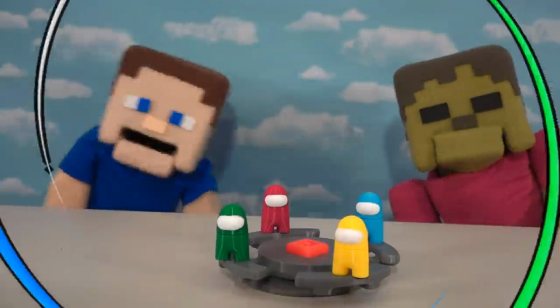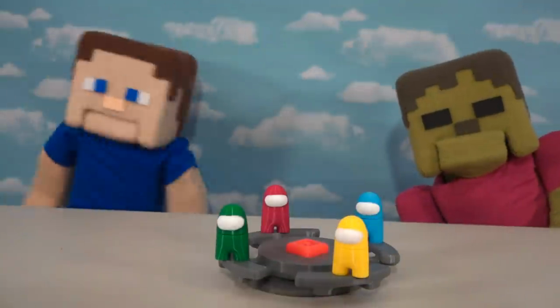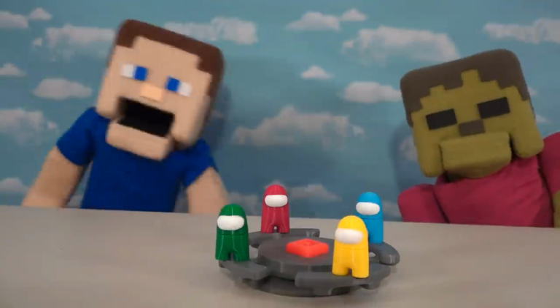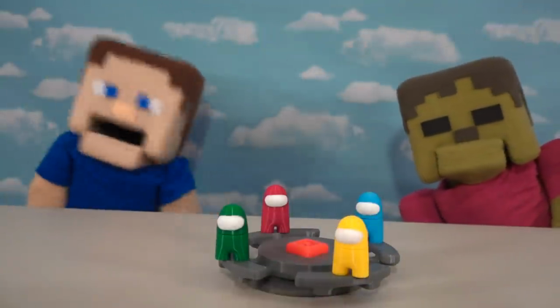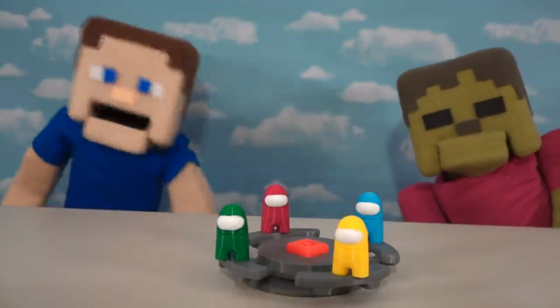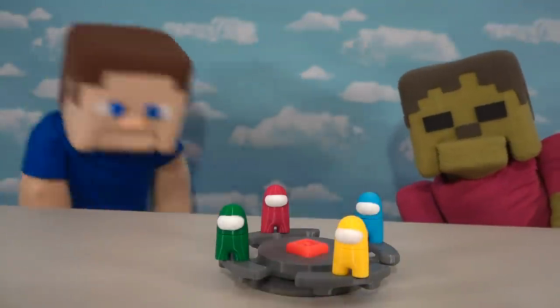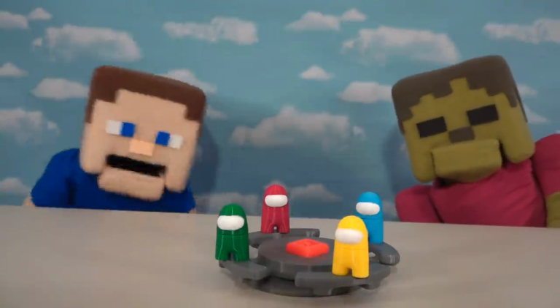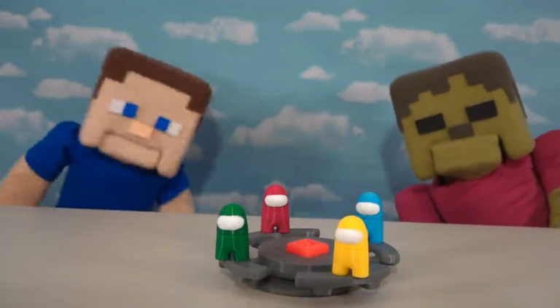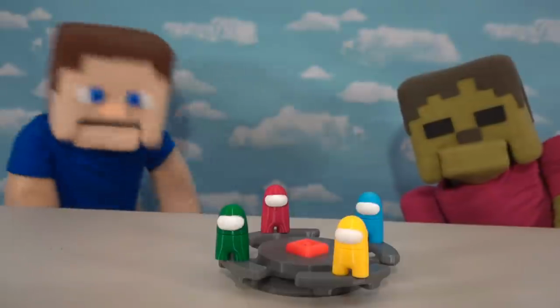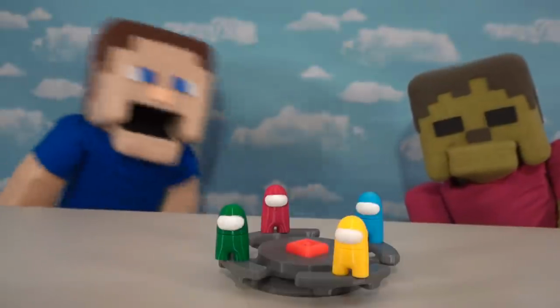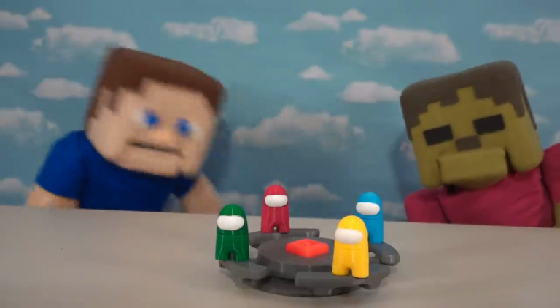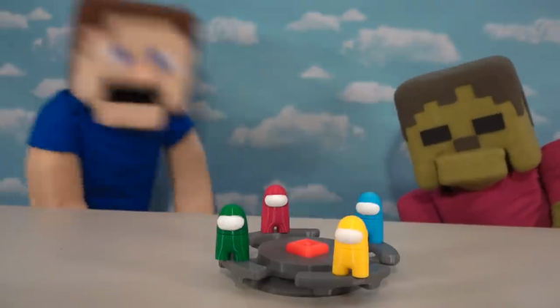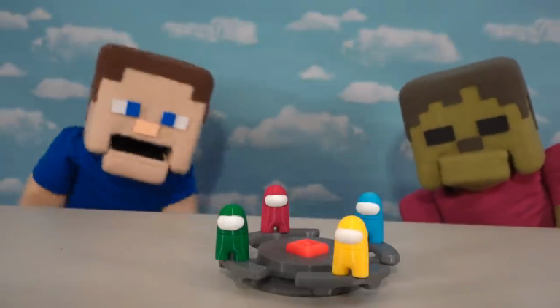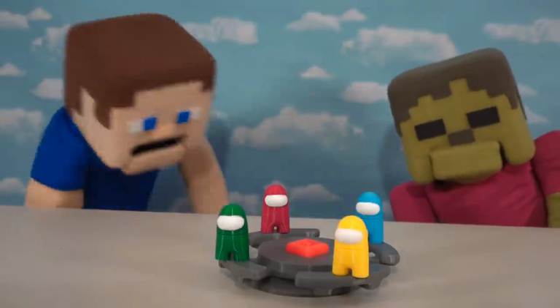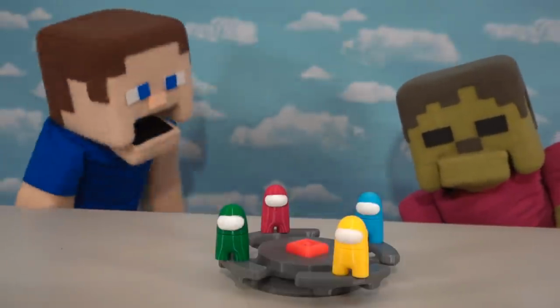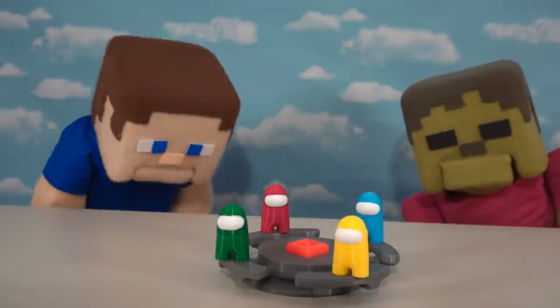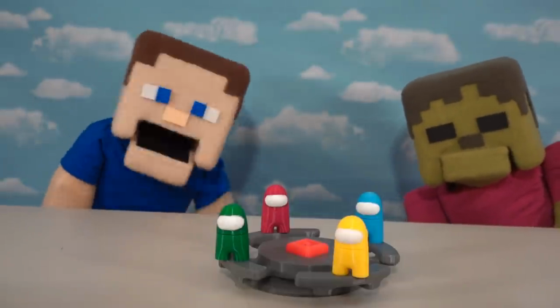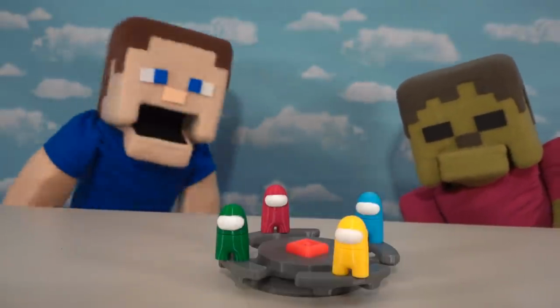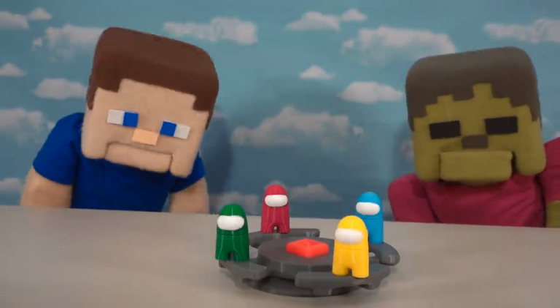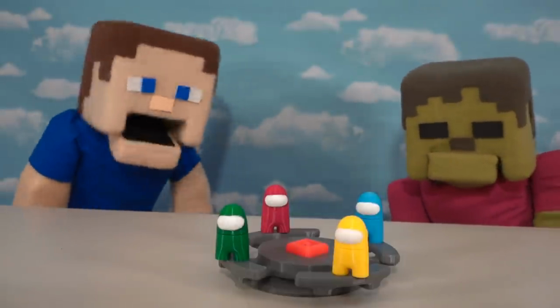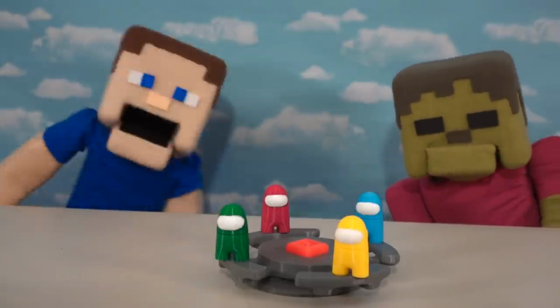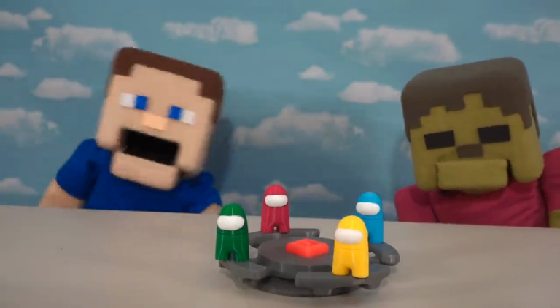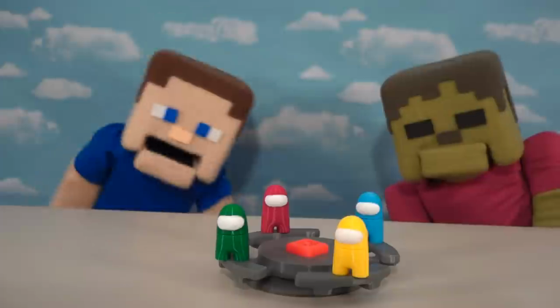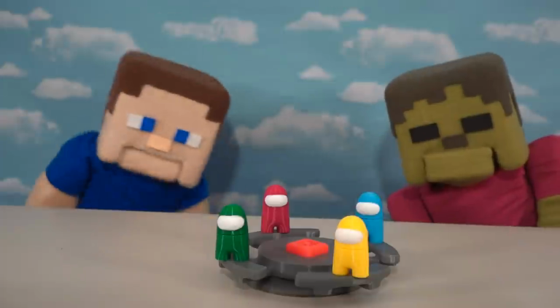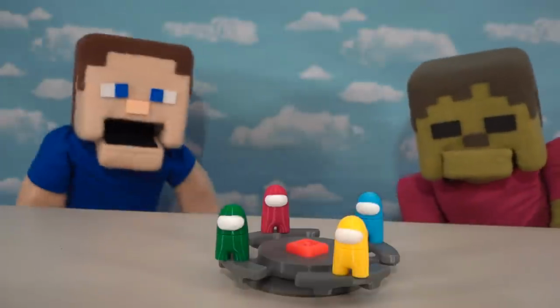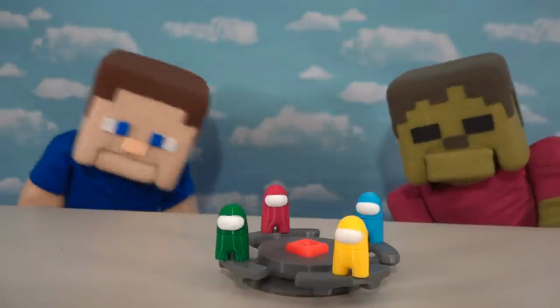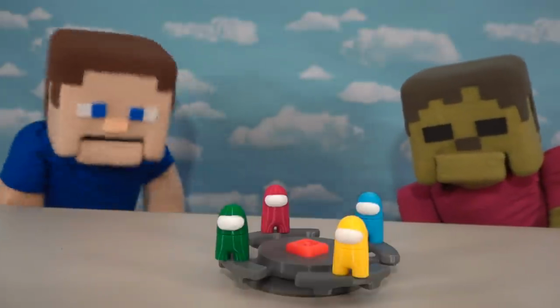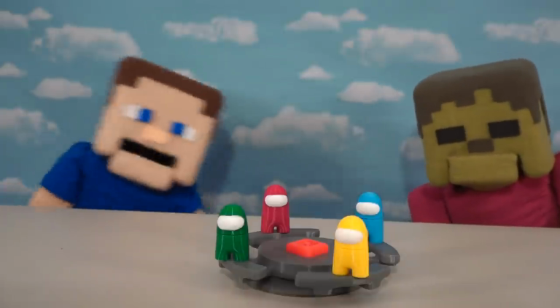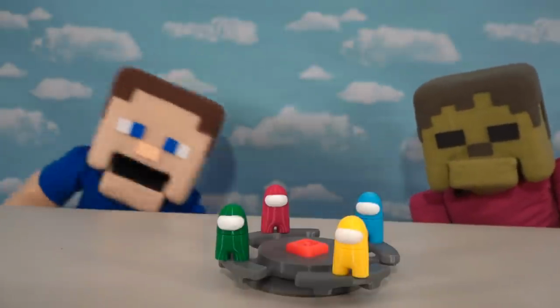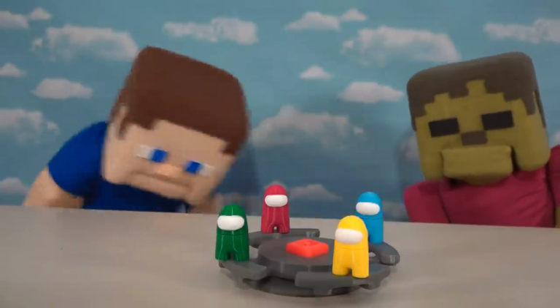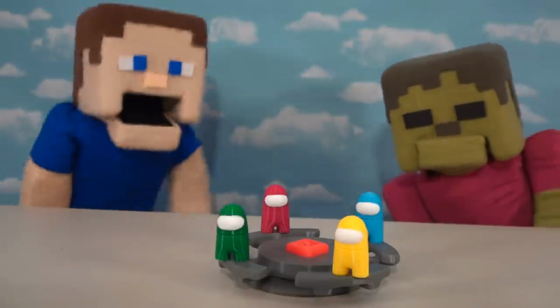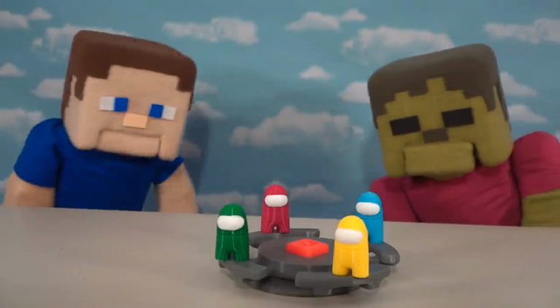Alright Among Us fans, as you know, we just love looking at all this custom-made Among Us stuff, like toys and tables, and today we're gonna make our own custom-made Among Us cereals!